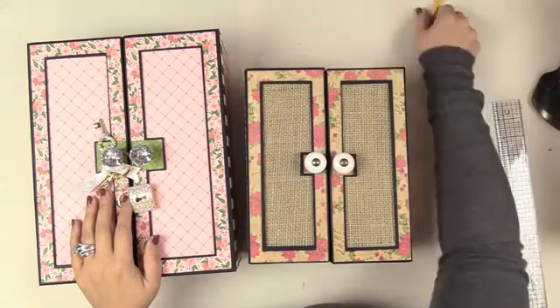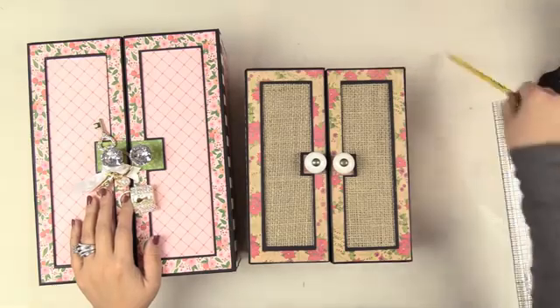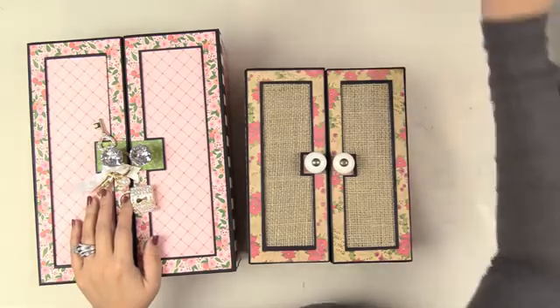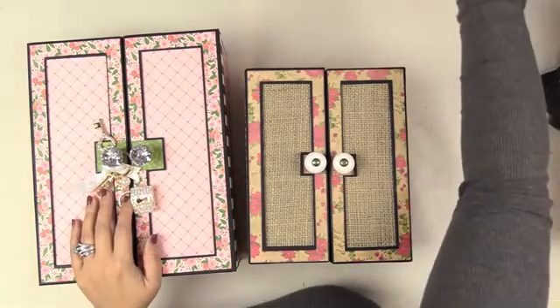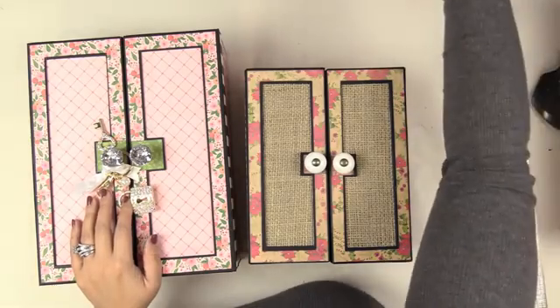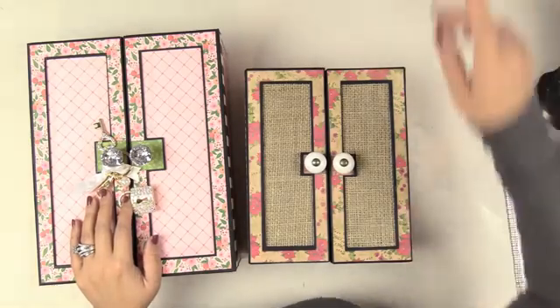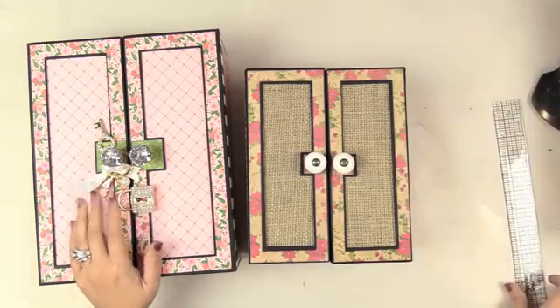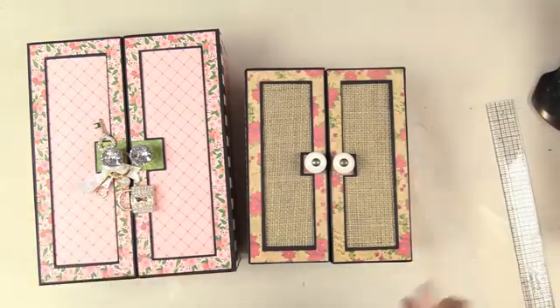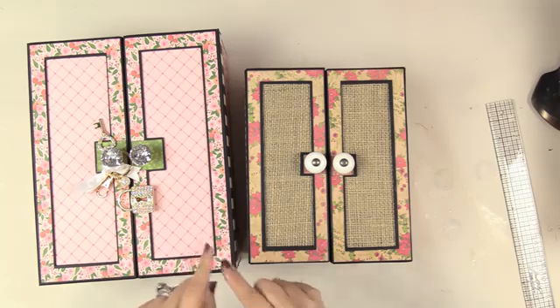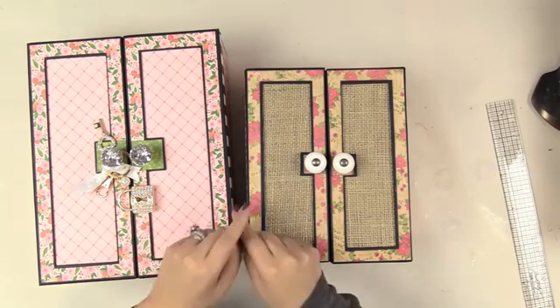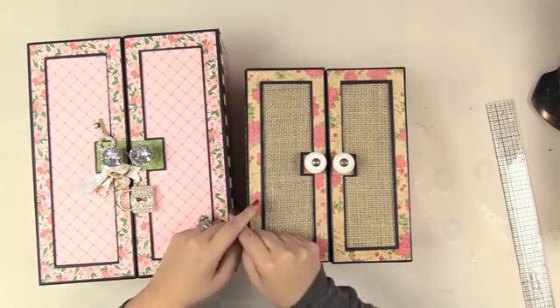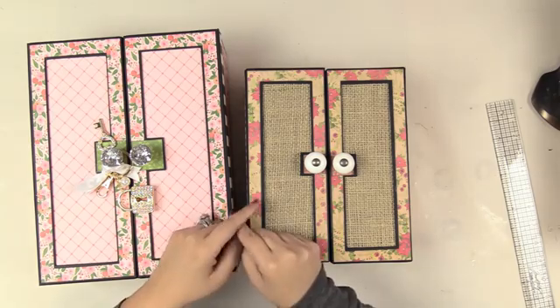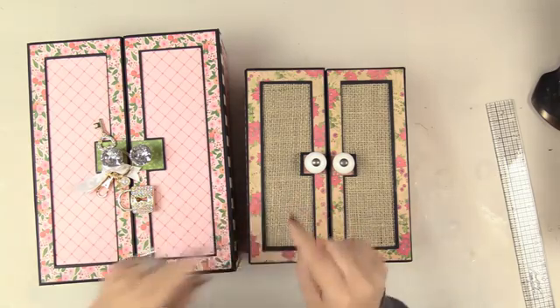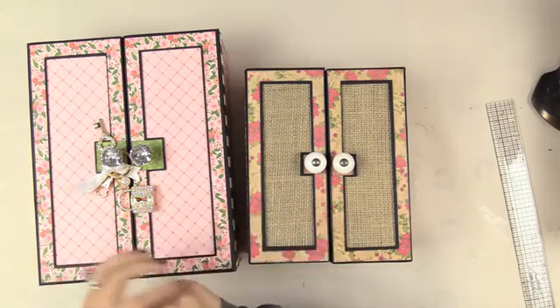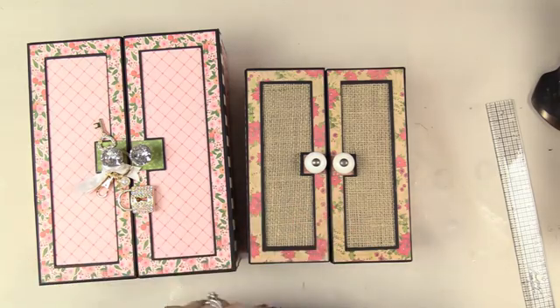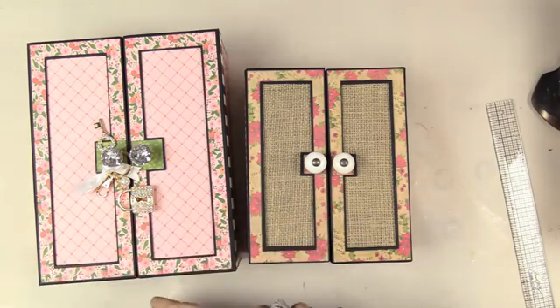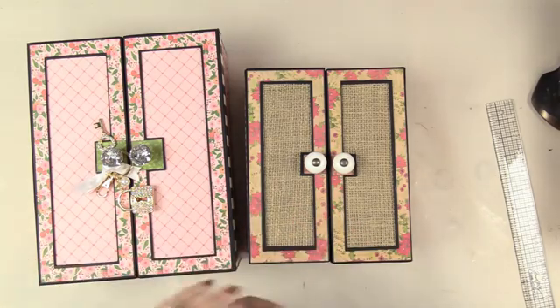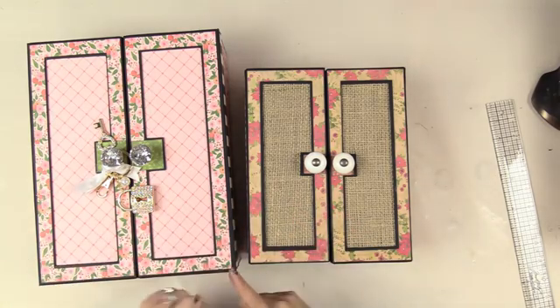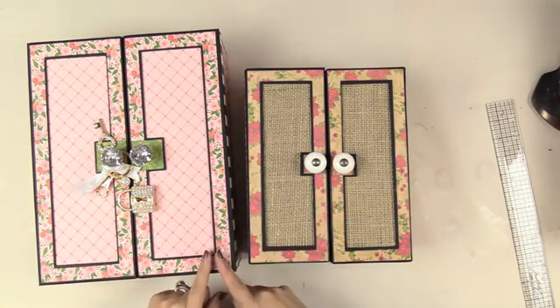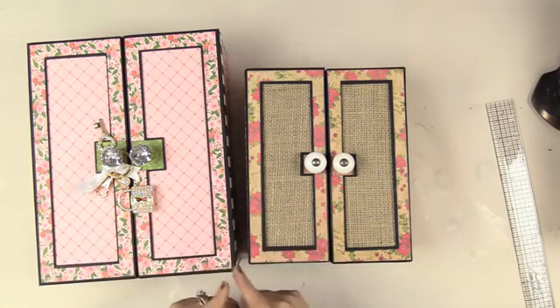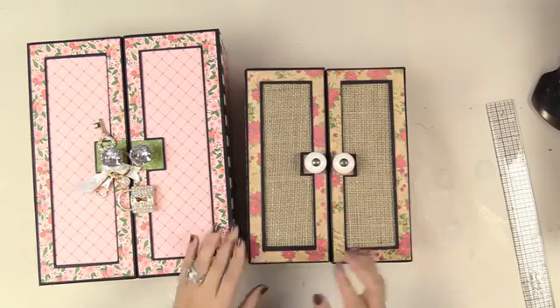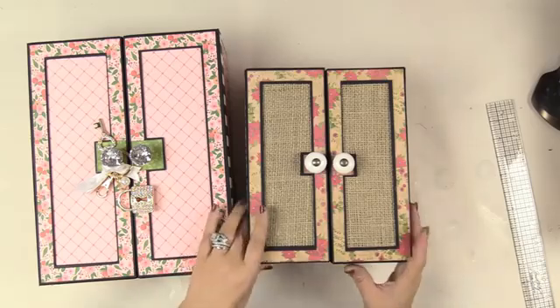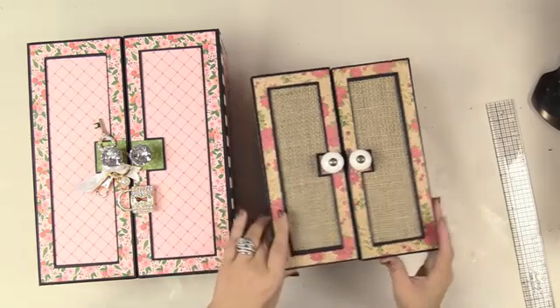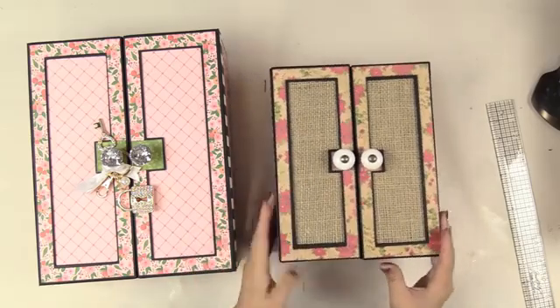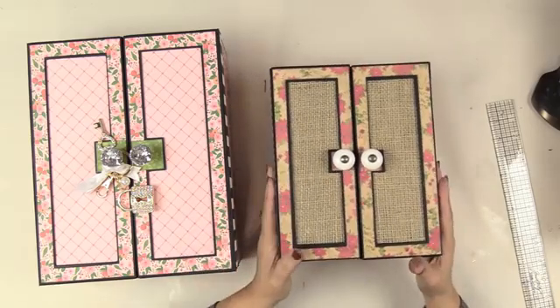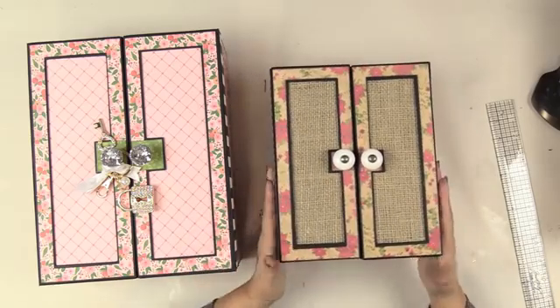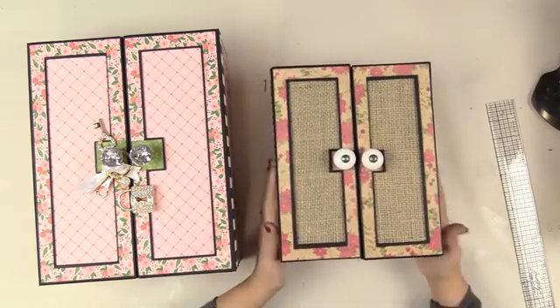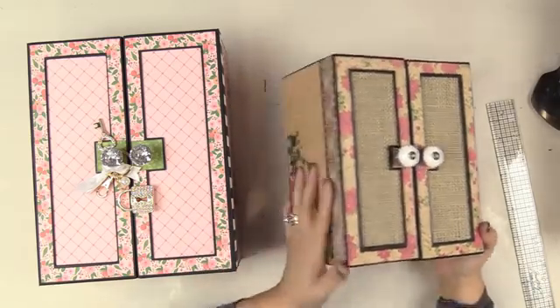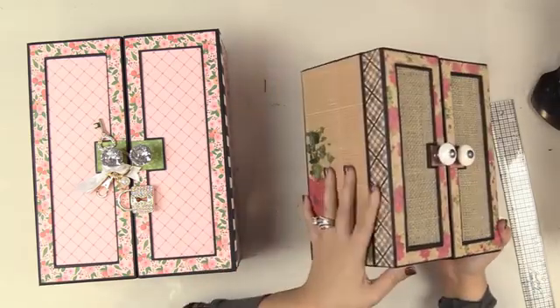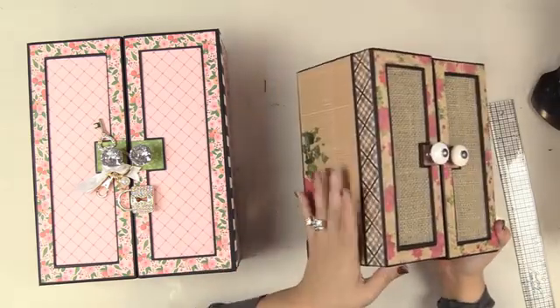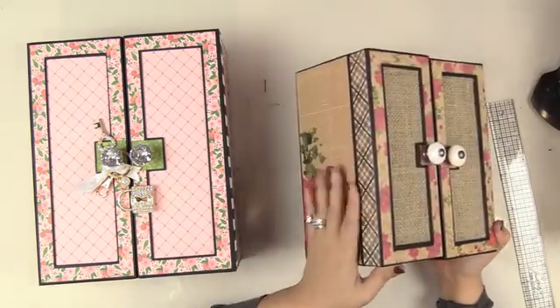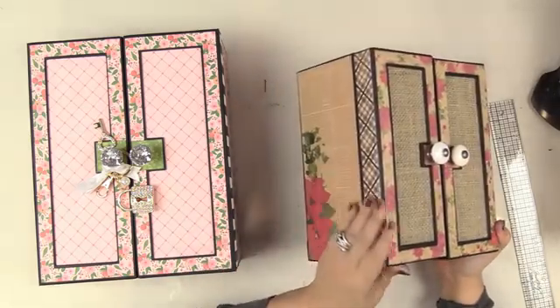Hello everyone, it's Kathy with Paper Phenomenon. In my previous video I told you all that I was gonna make a storage box for my mini album, and I did — look!